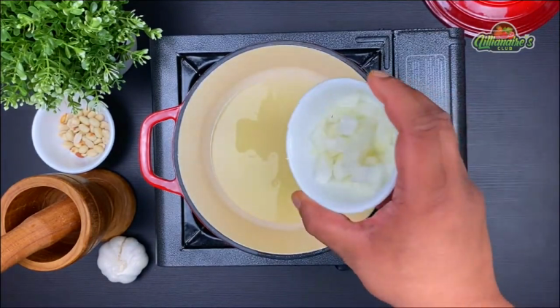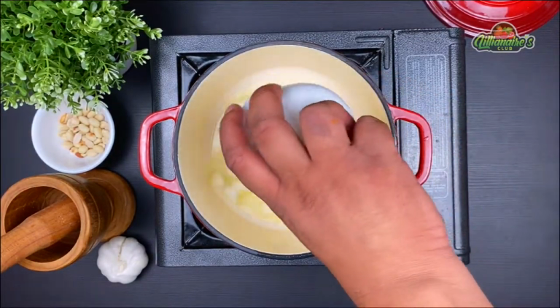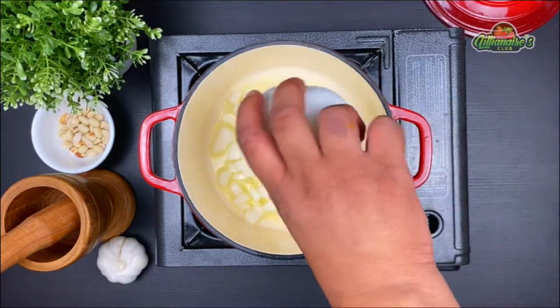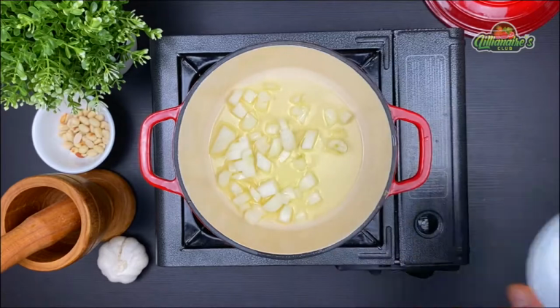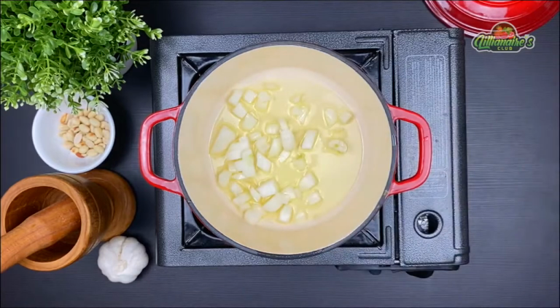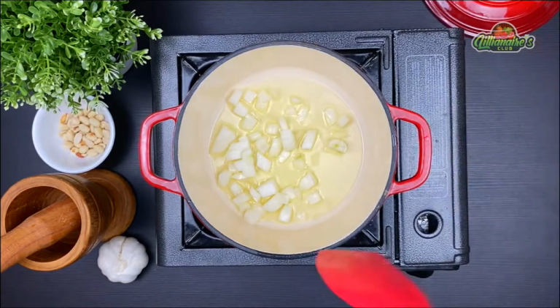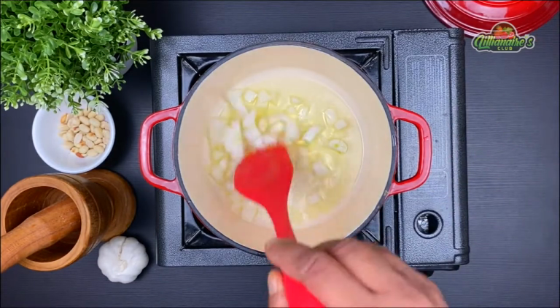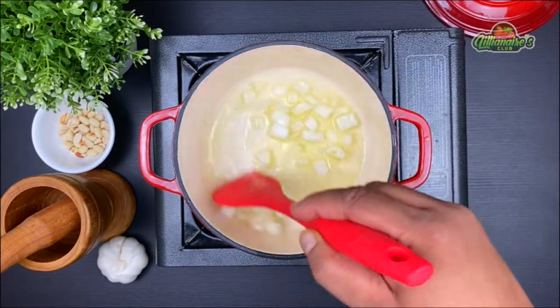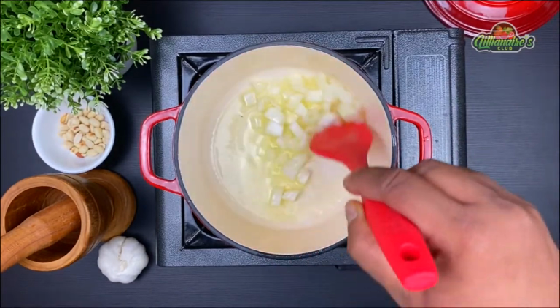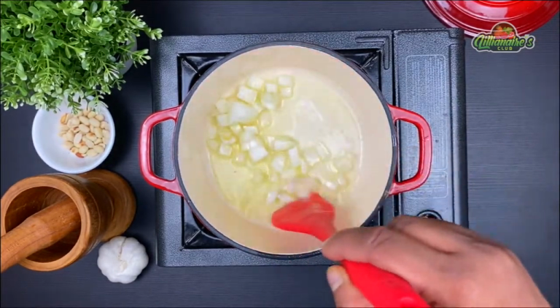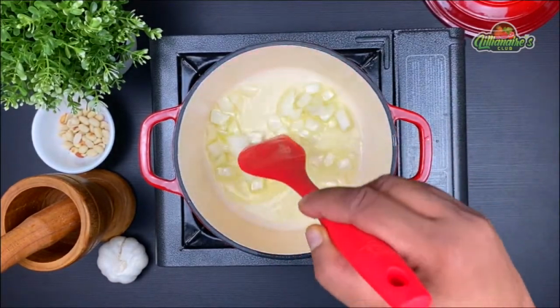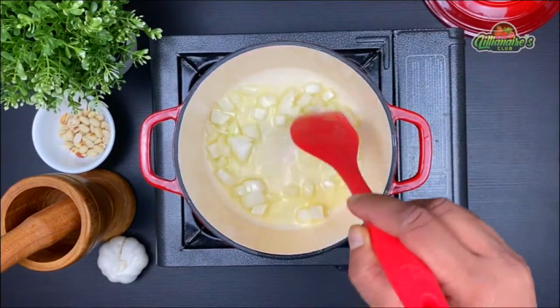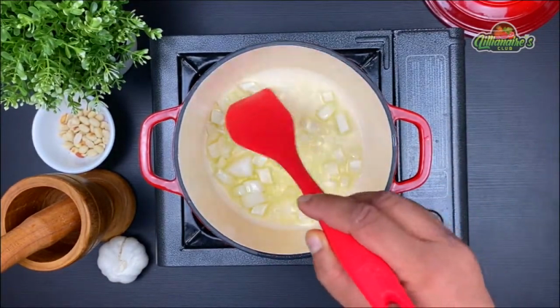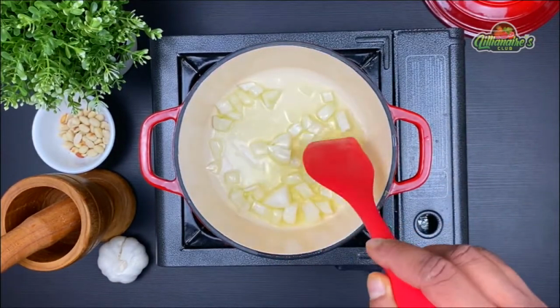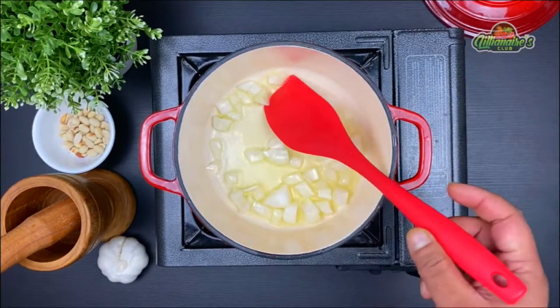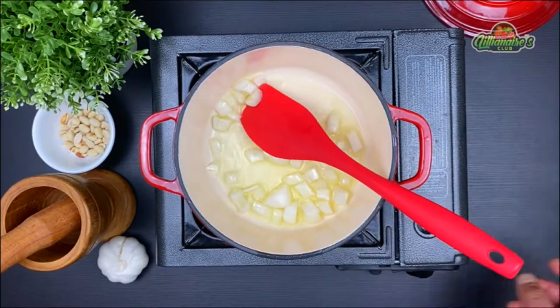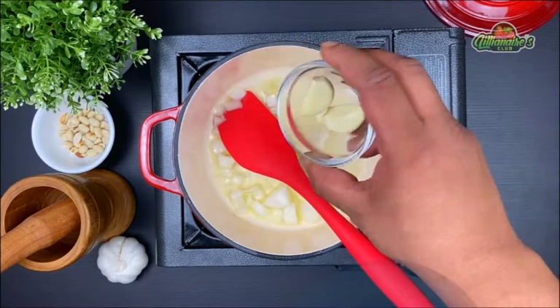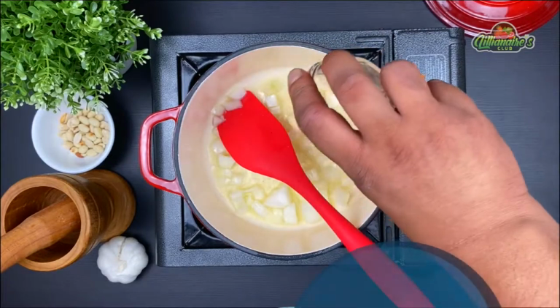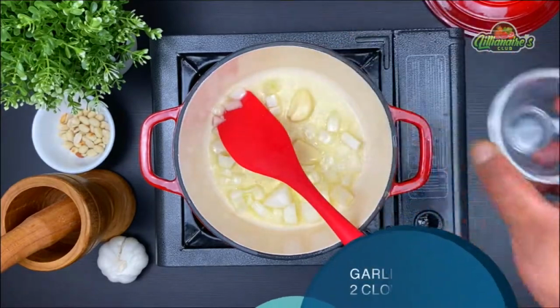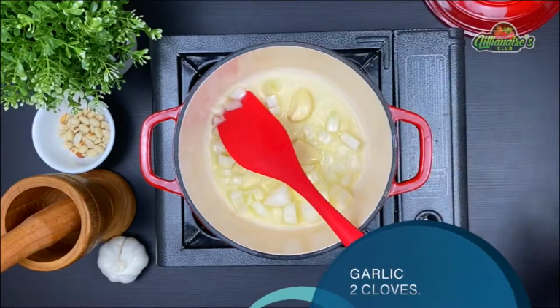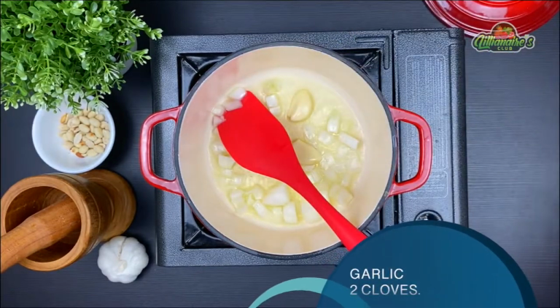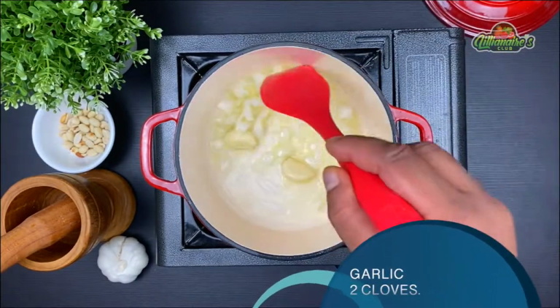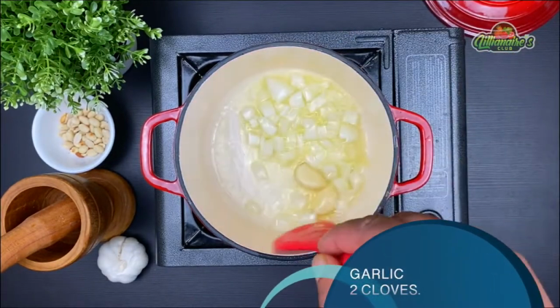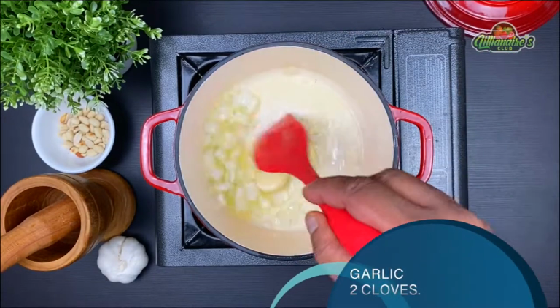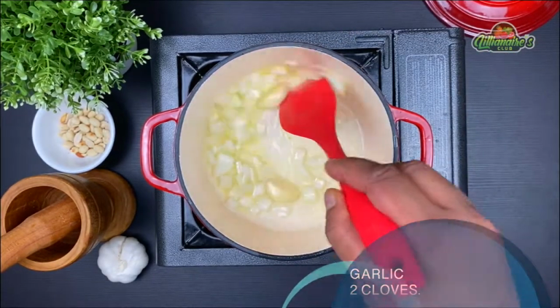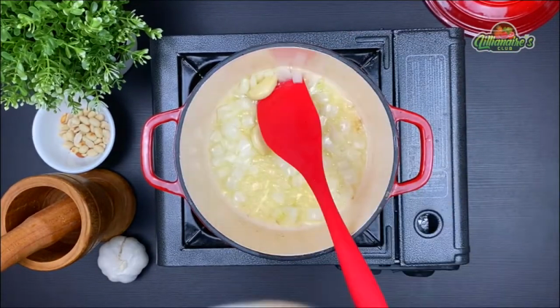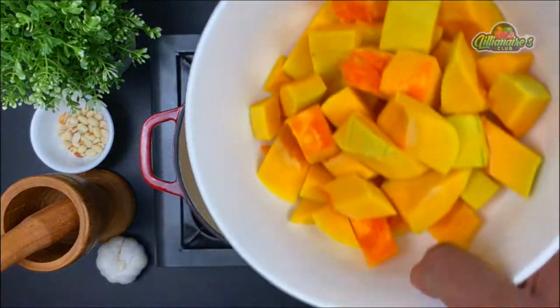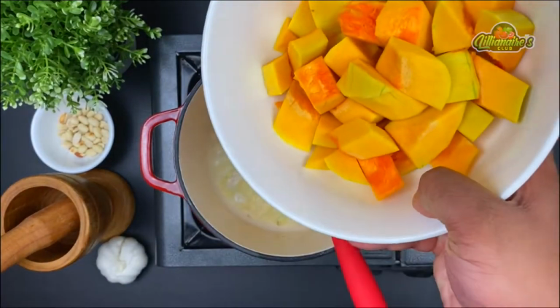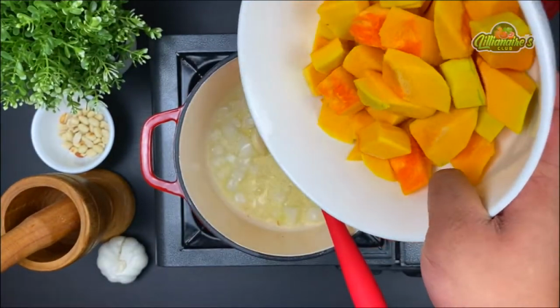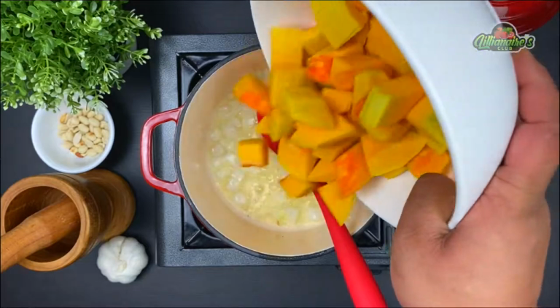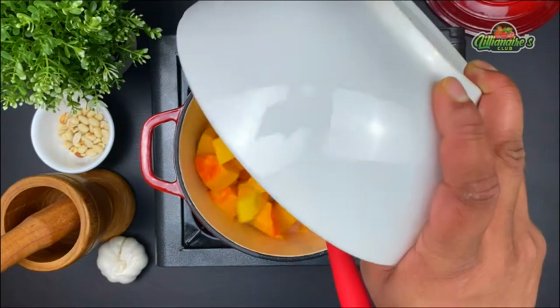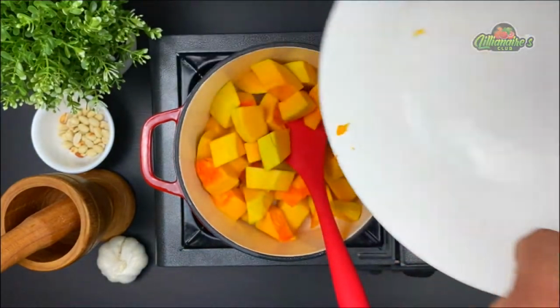Add your chopped onions and spread them lightly for about a minute, then we will add two cloves of garlic. Cook this for about a minute and then we will add our butternut squash into the pot.